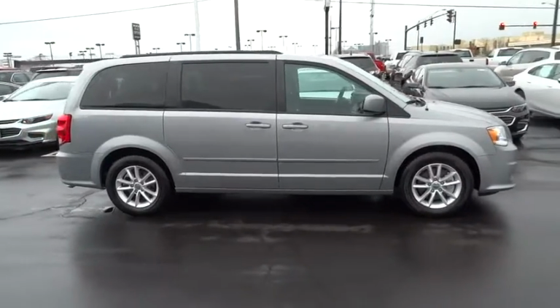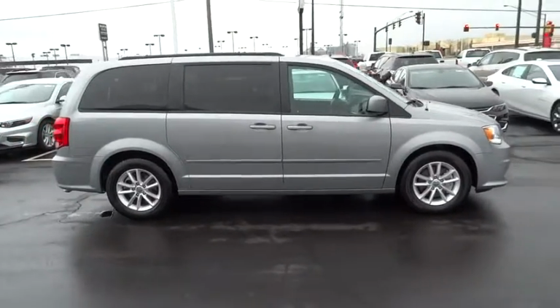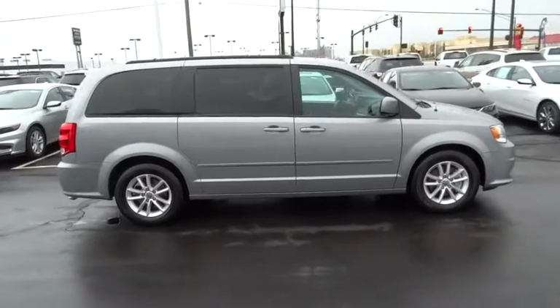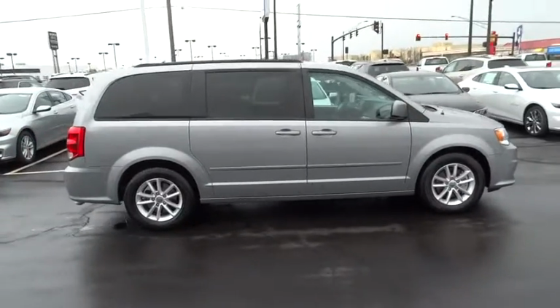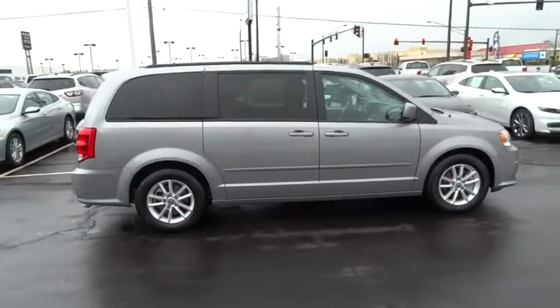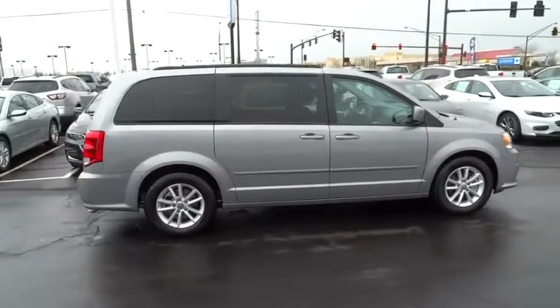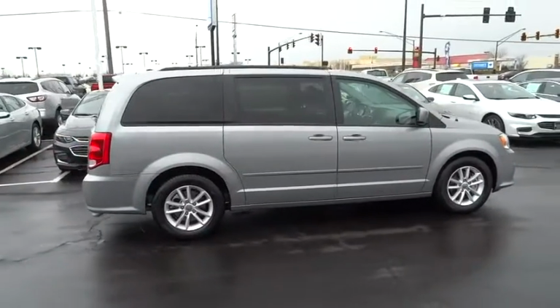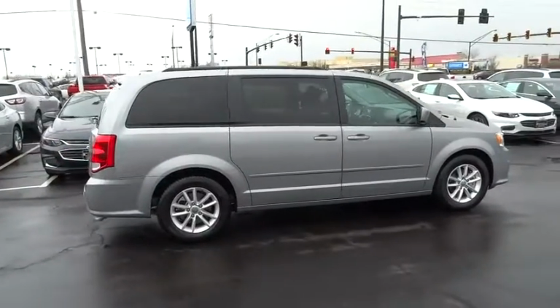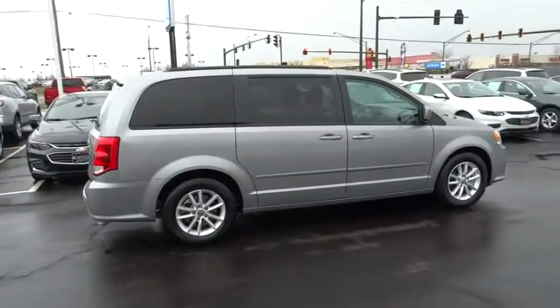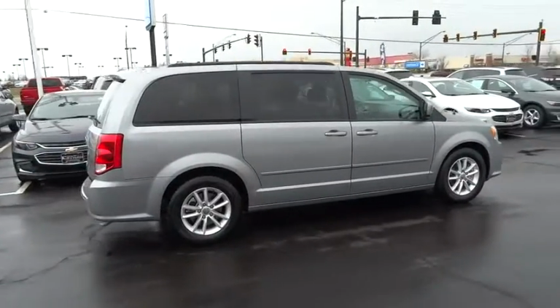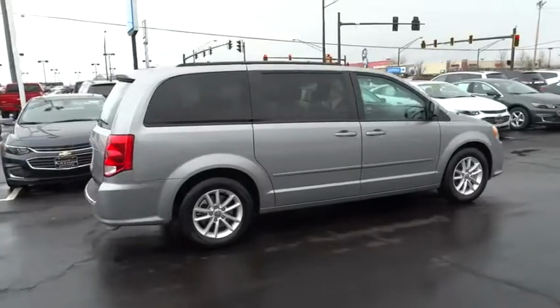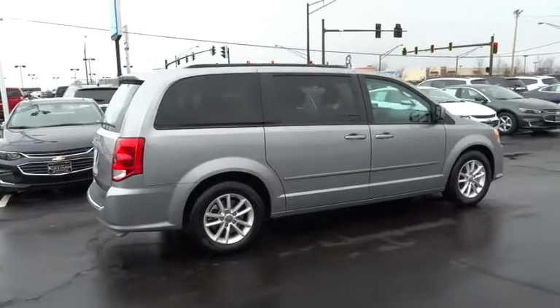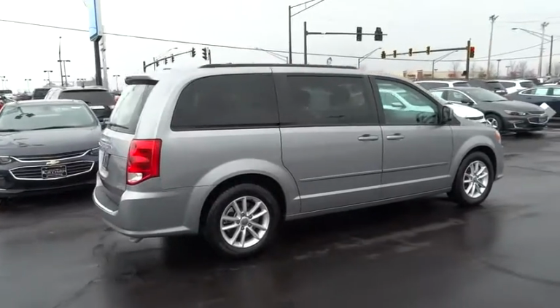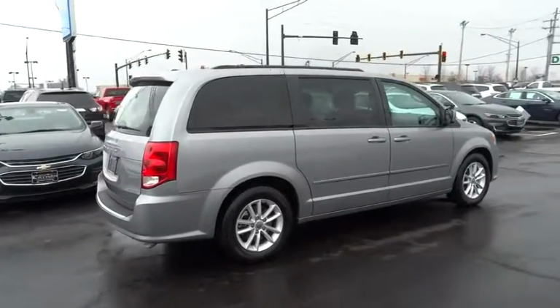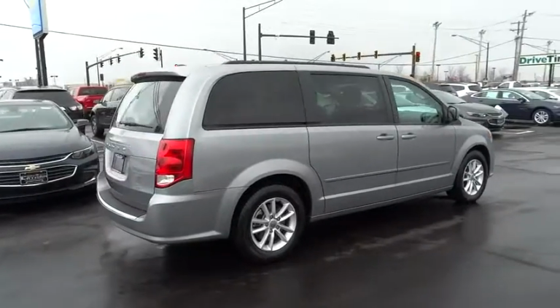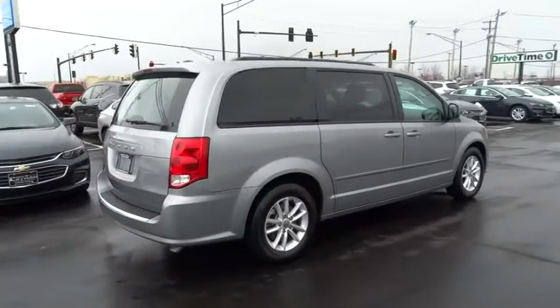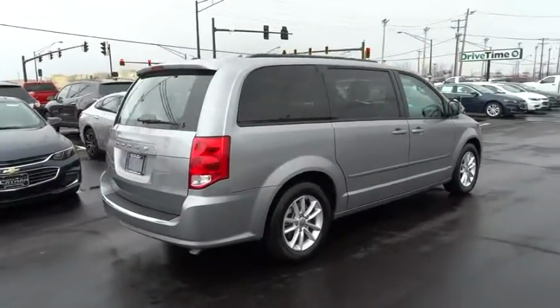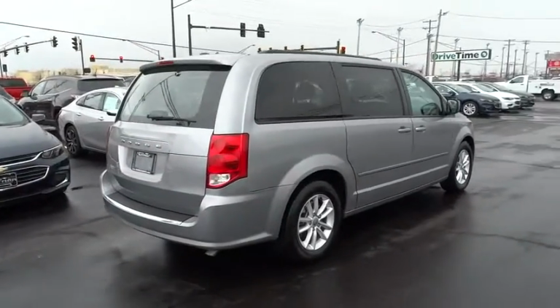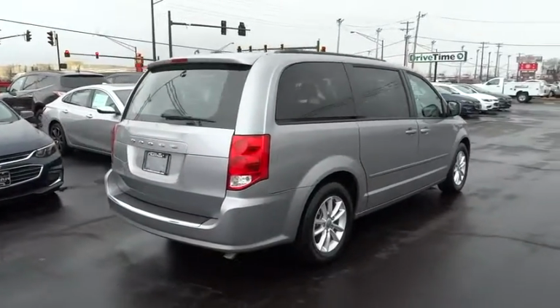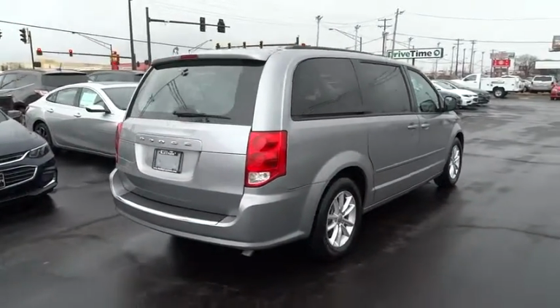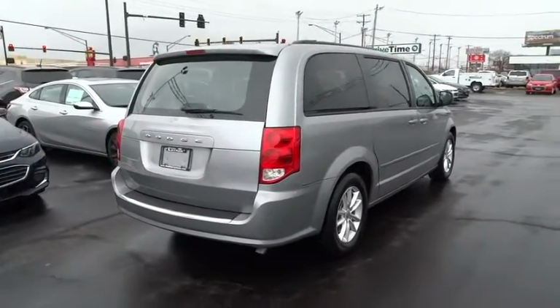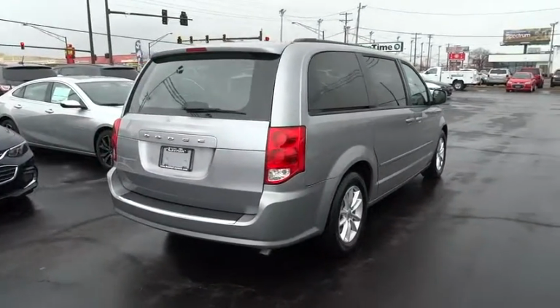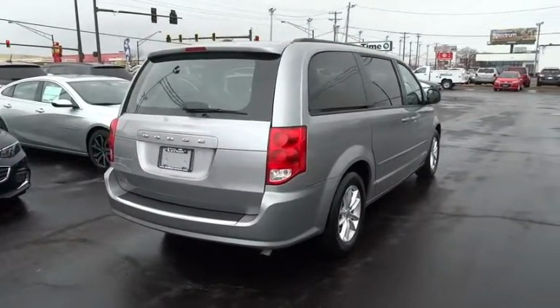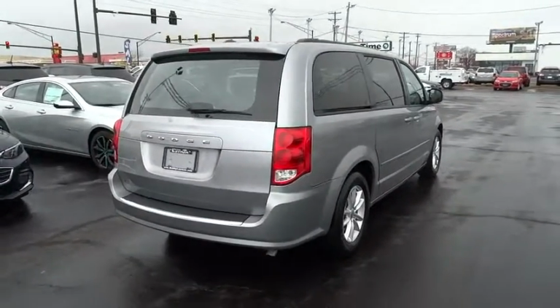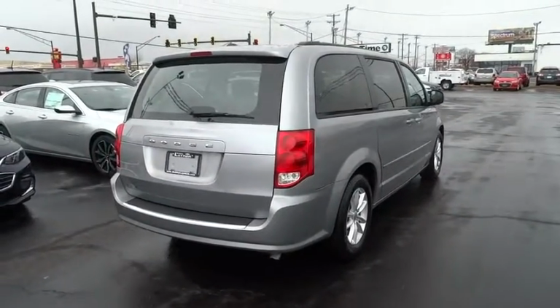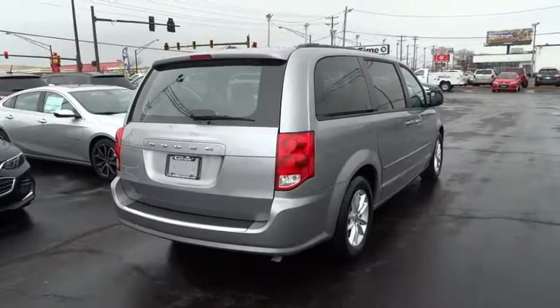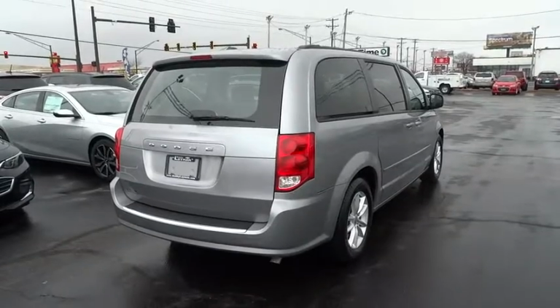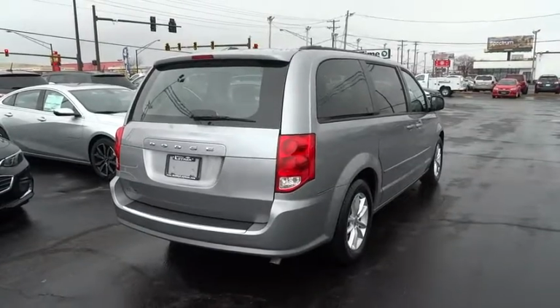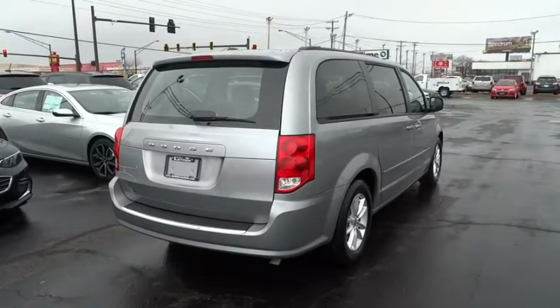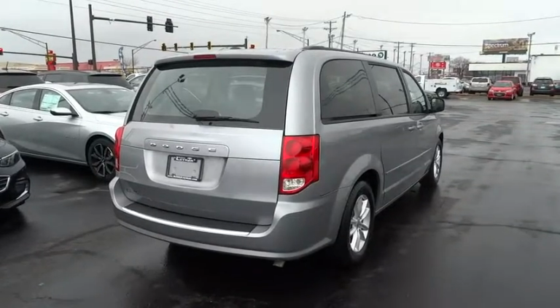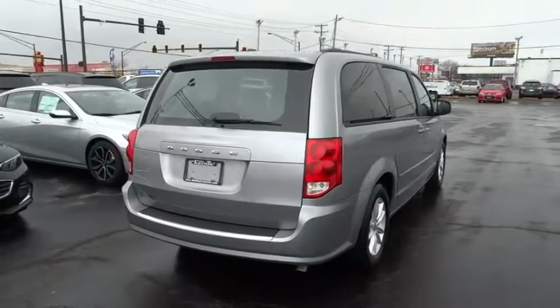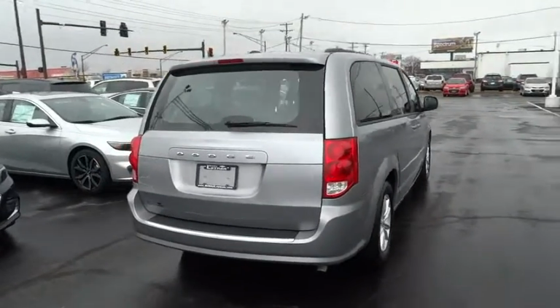Here are some of this vehicle's great options: traction control, dual airbags, power steering, alloy wheels, four-wheel disc brakes, CD player, rear window defroster, power windows.